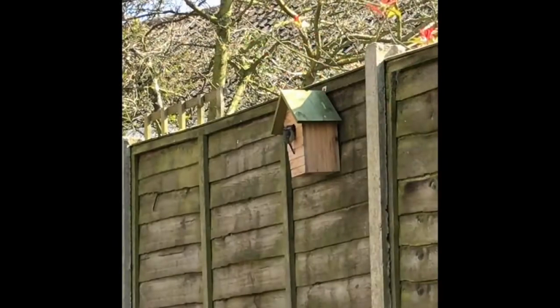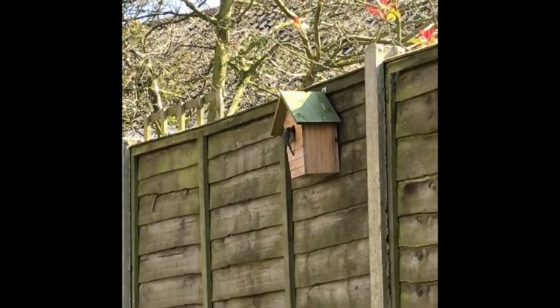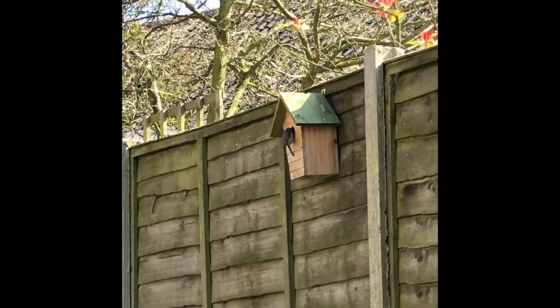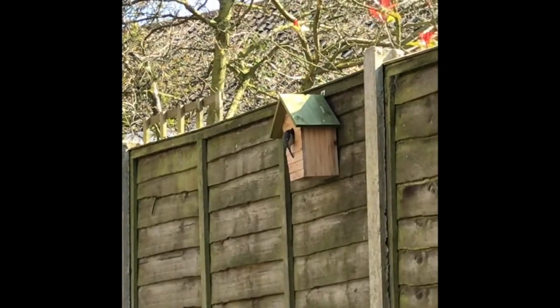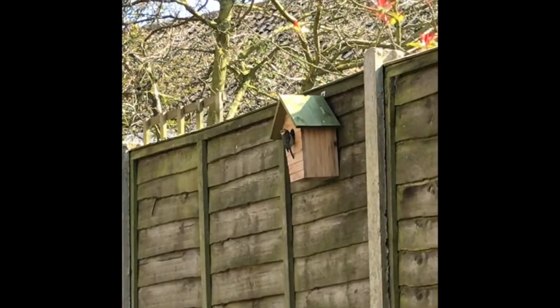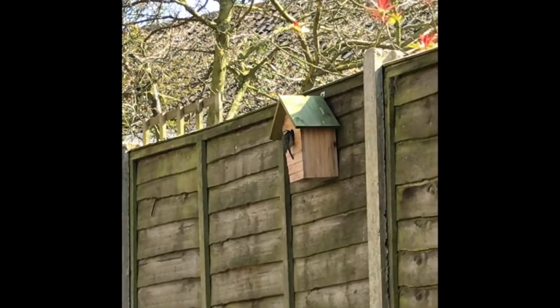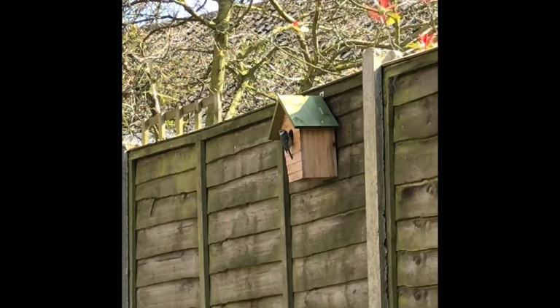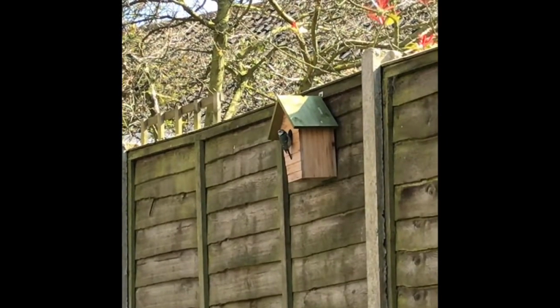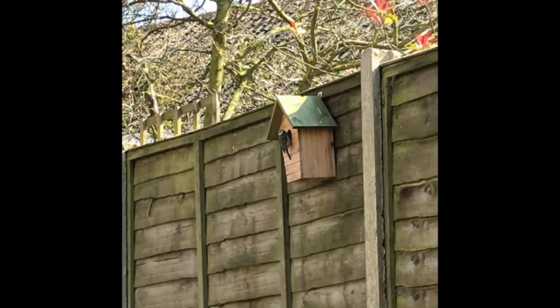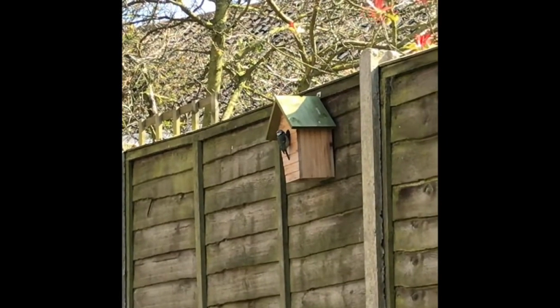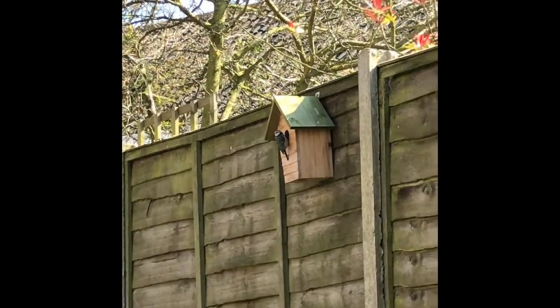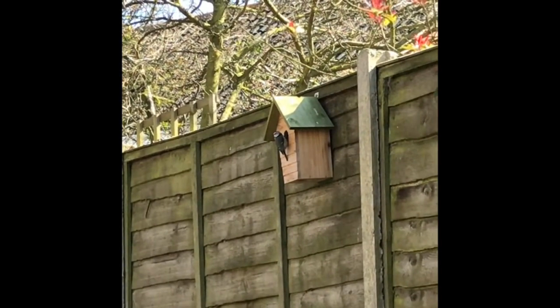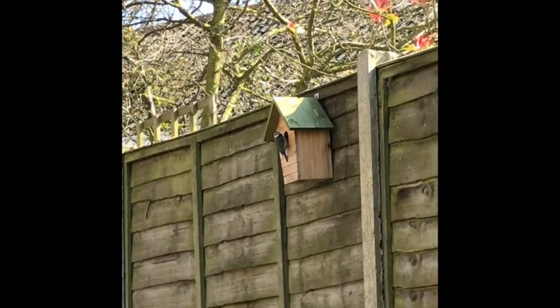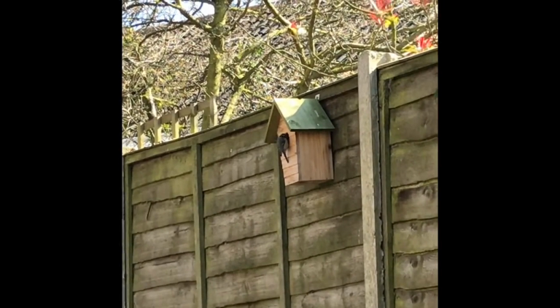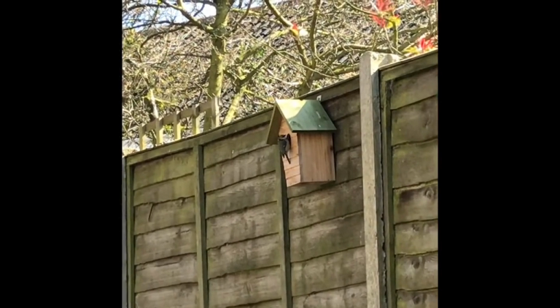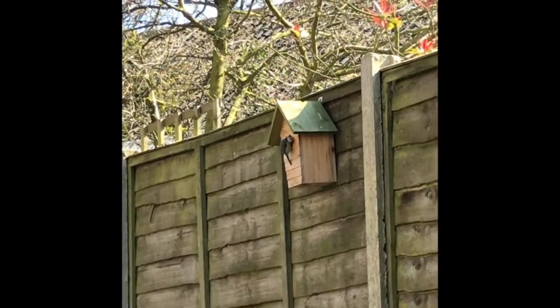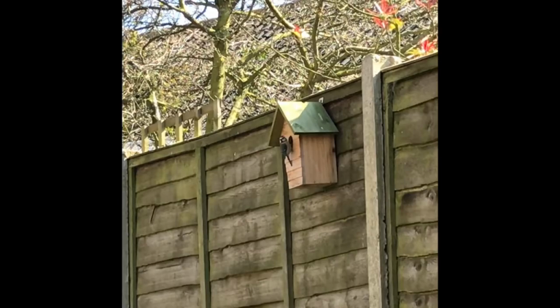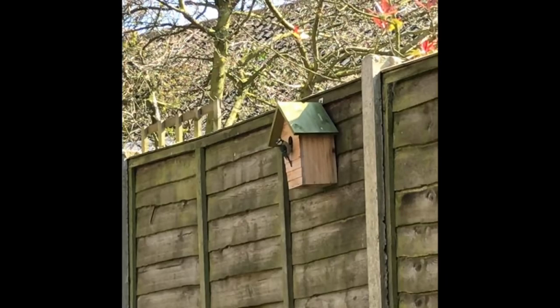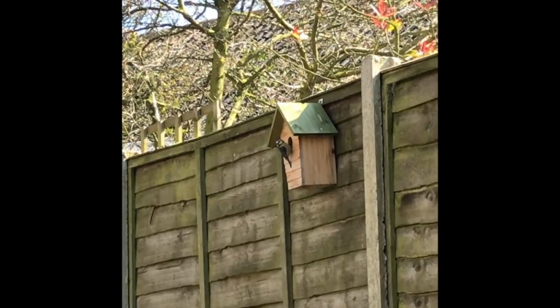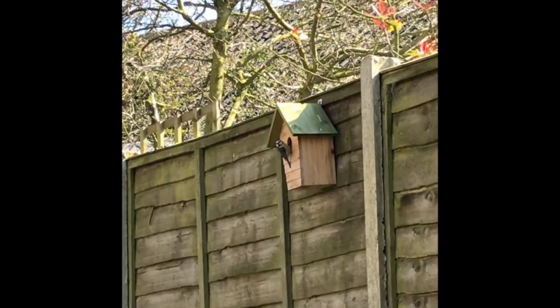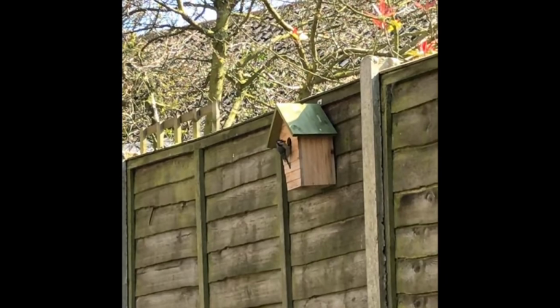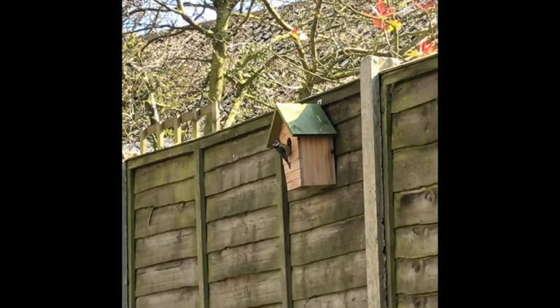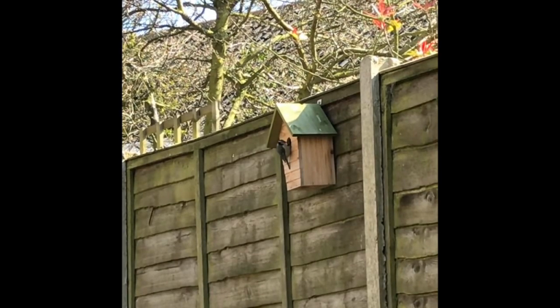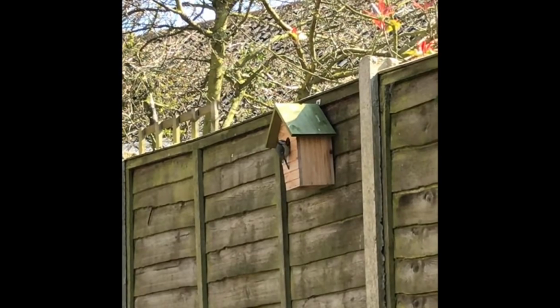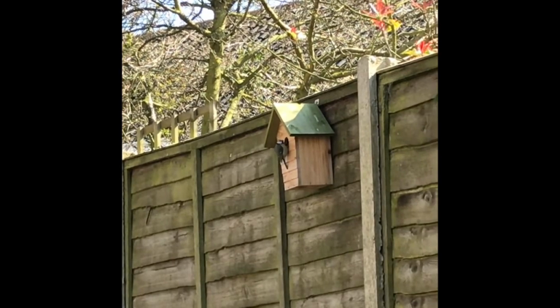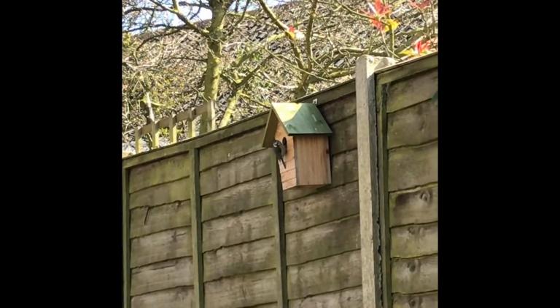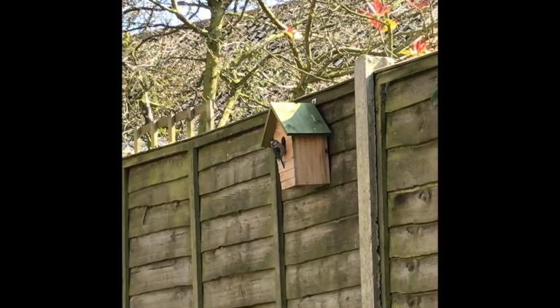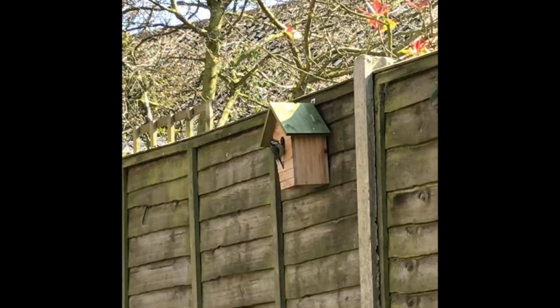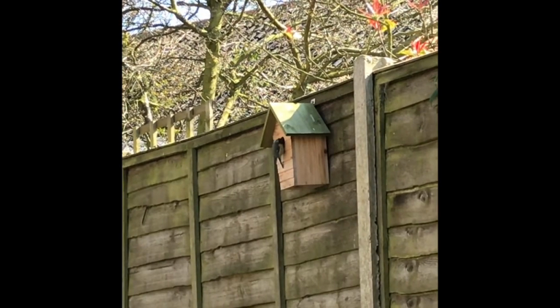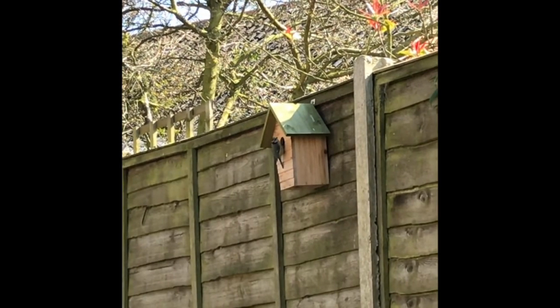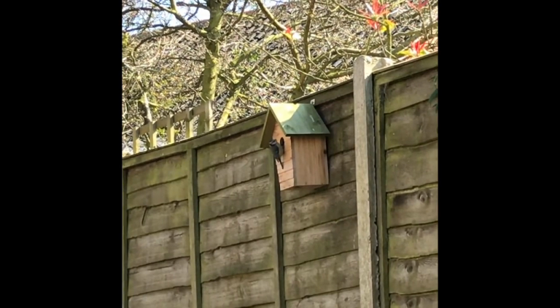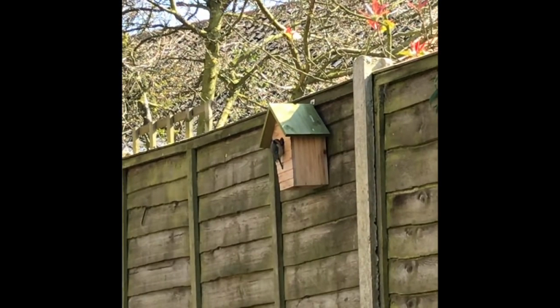Blue tits don't build their nests like most birds. As you can see here, they're quite well adapted to using tools to create small wooden houses just like this one.